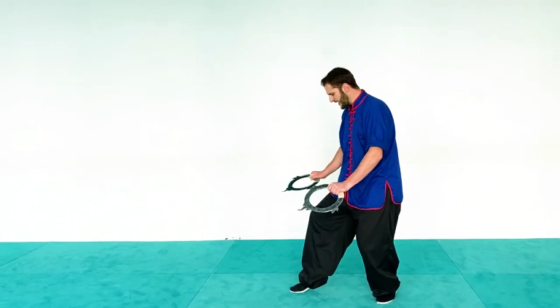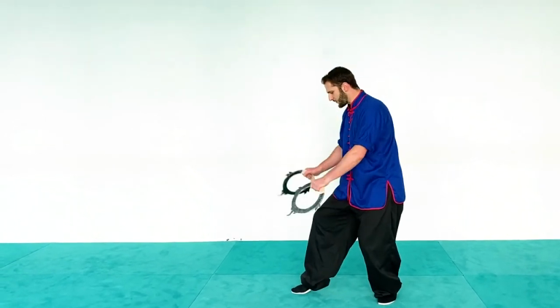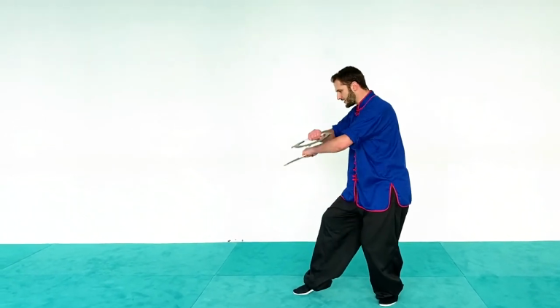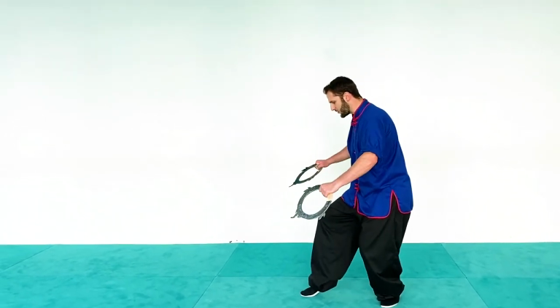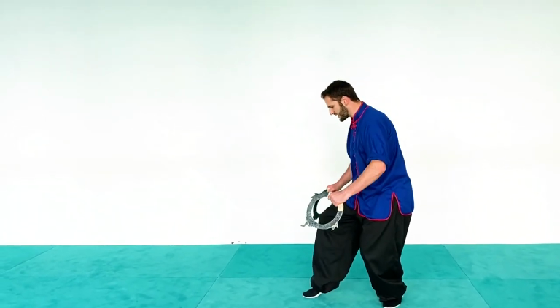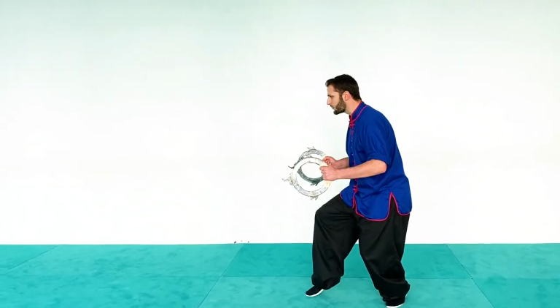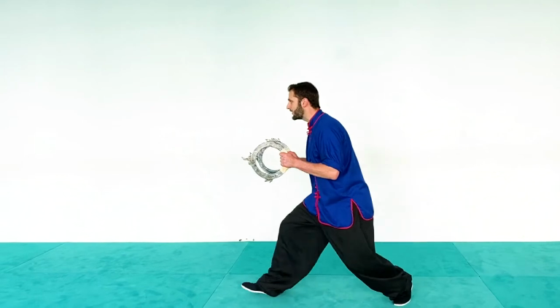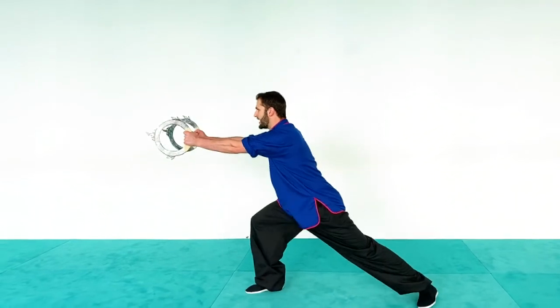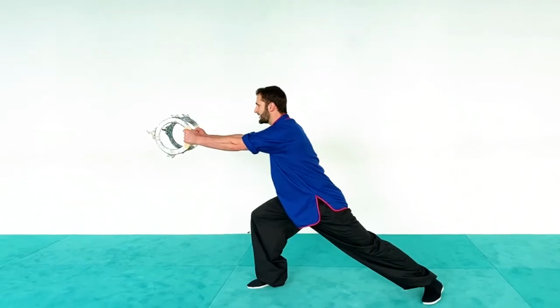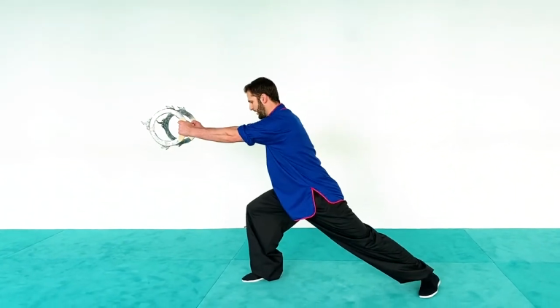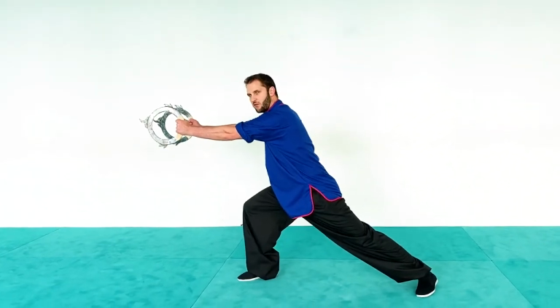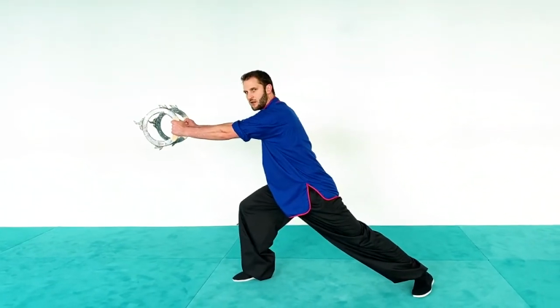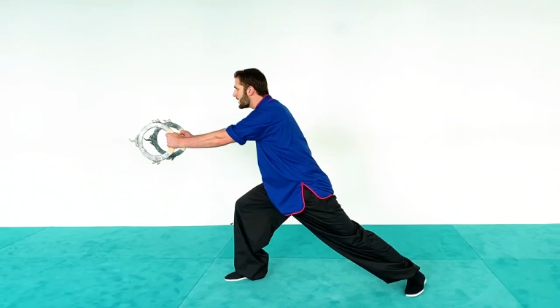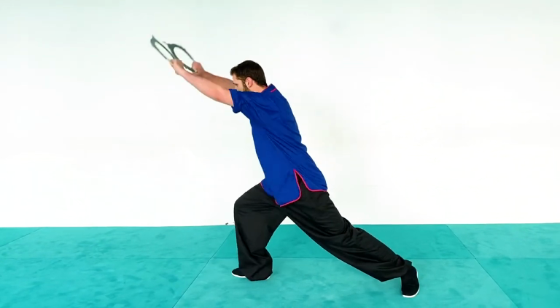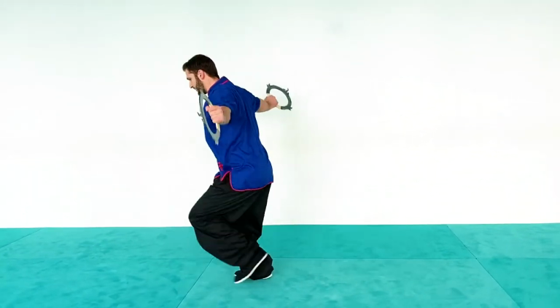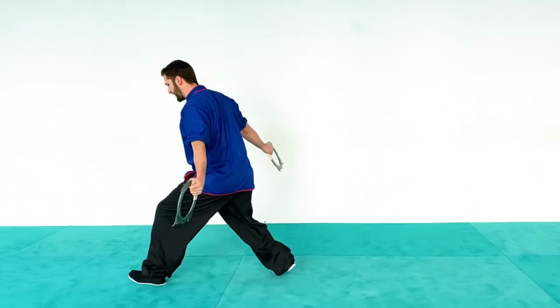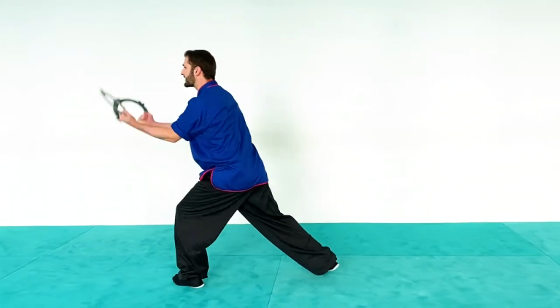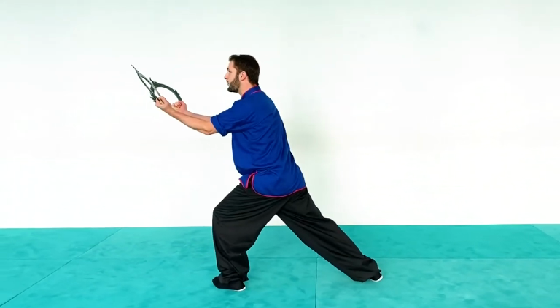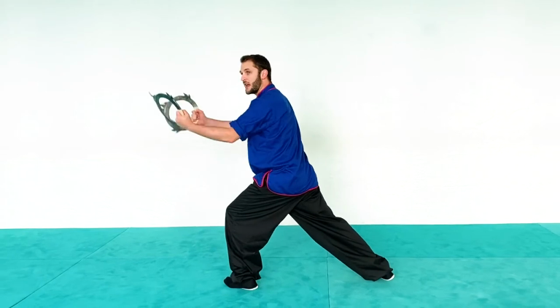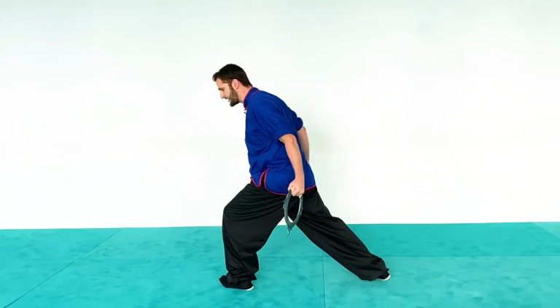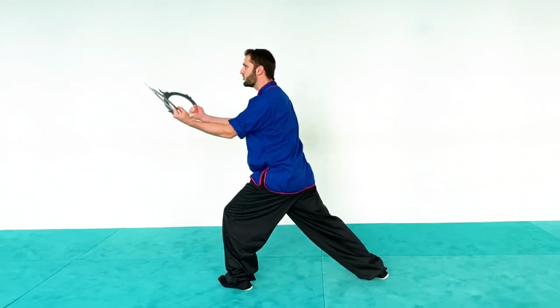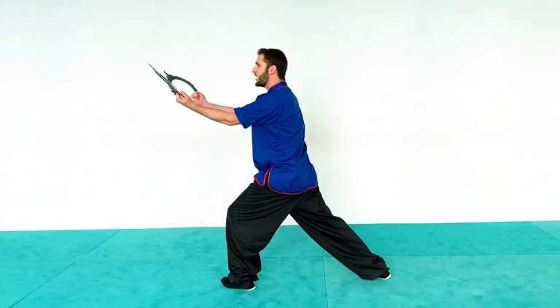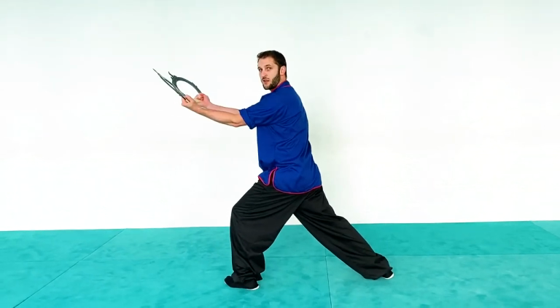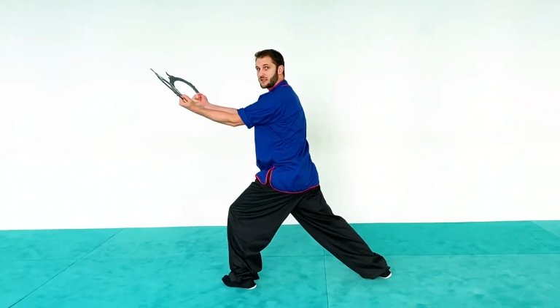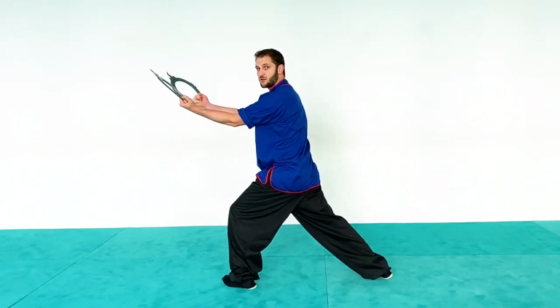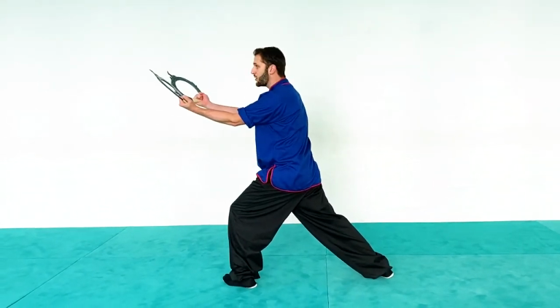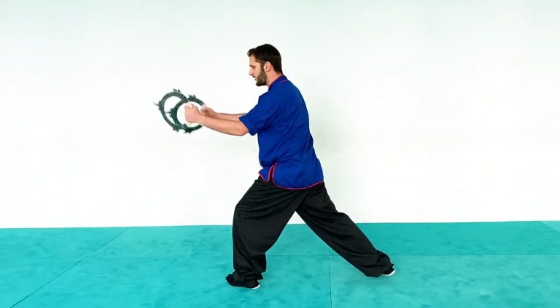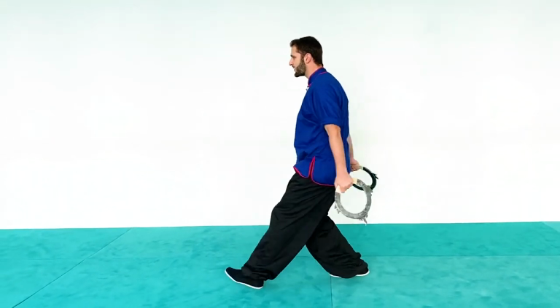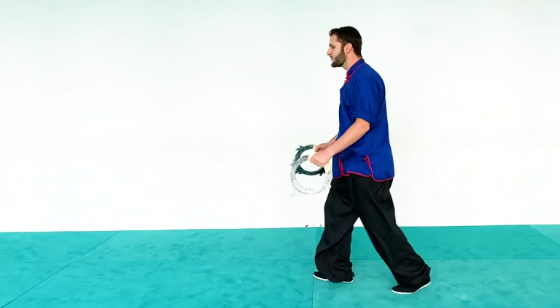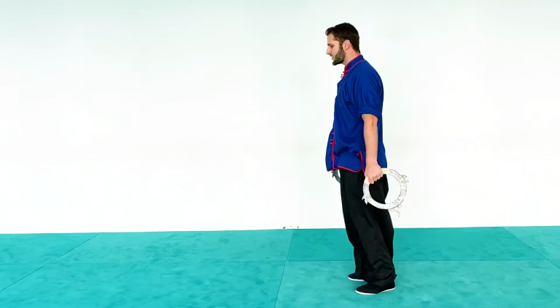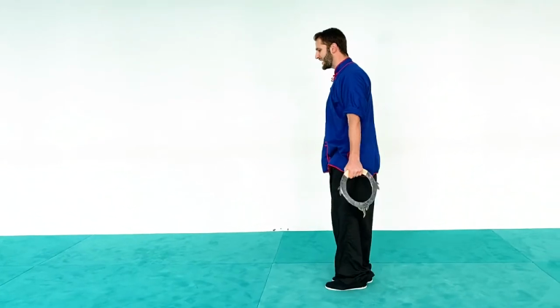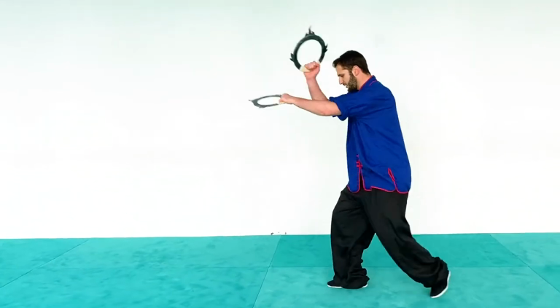From here I'm going to step forward with my right foot and then a double punch forward. I'm going to raise the wheels, step forward, and then a double upward thrust towards my opponent's throat.